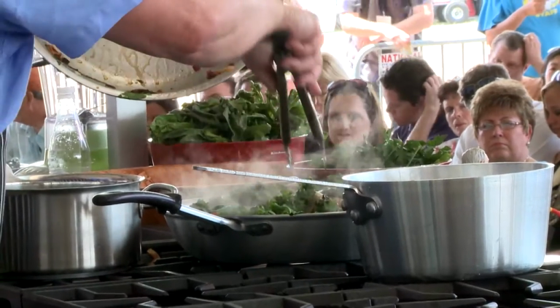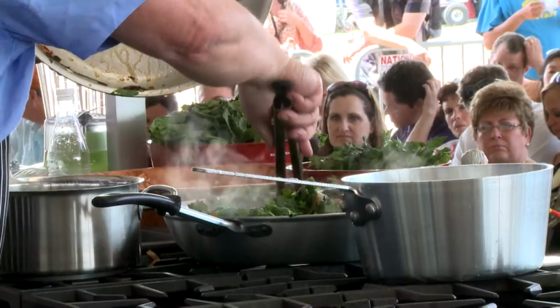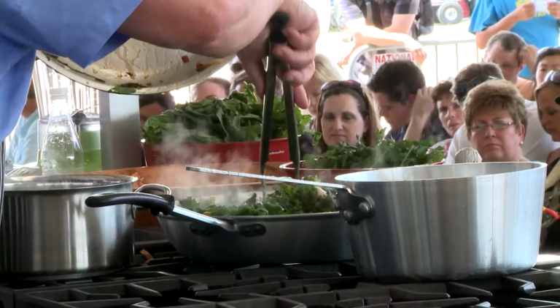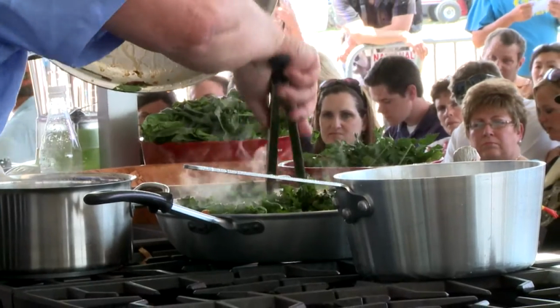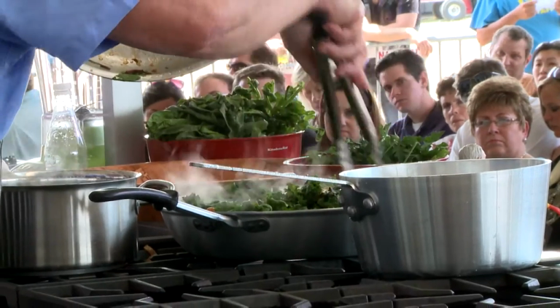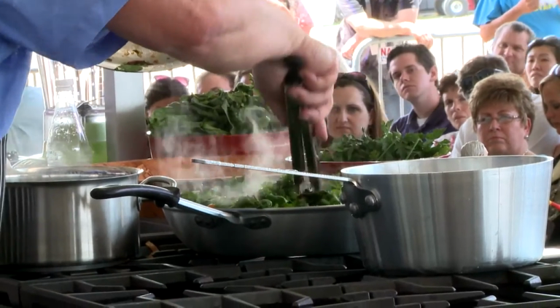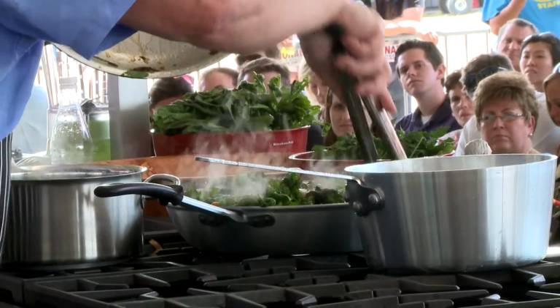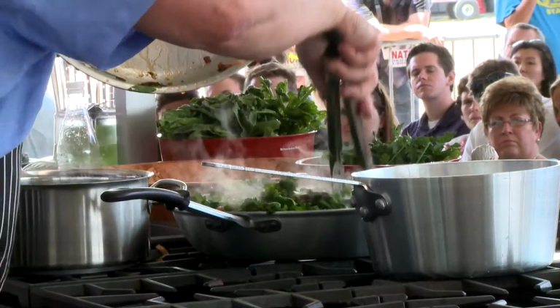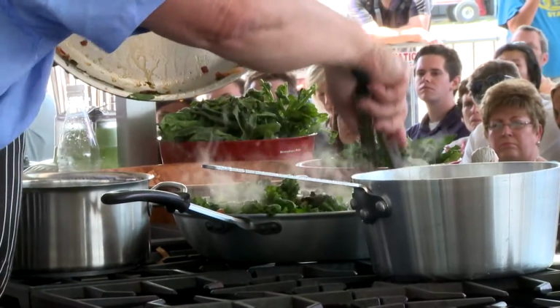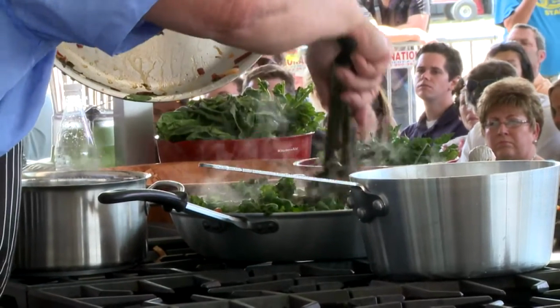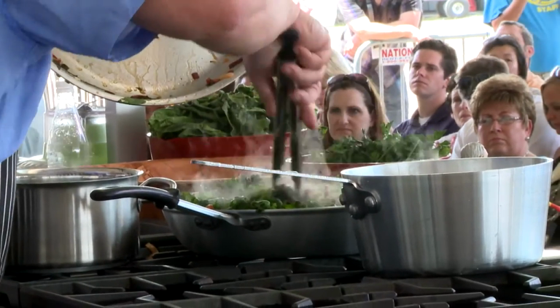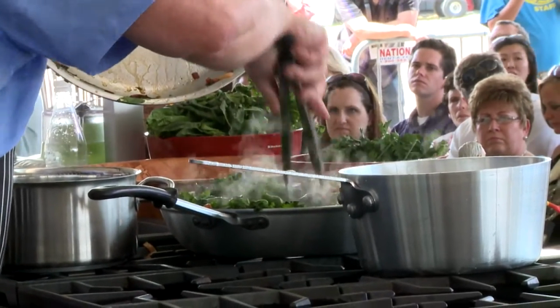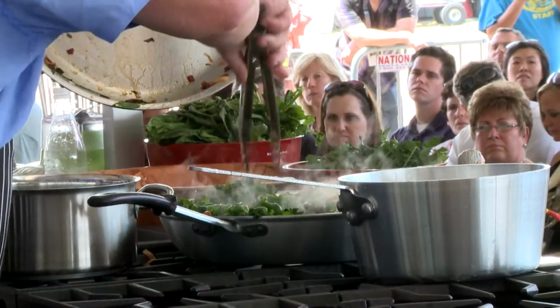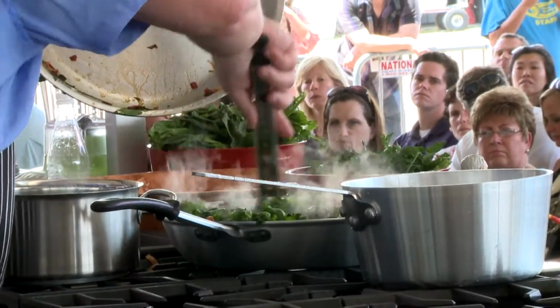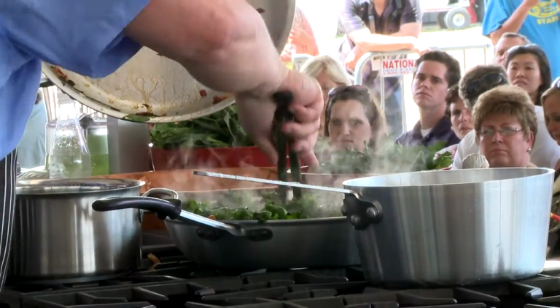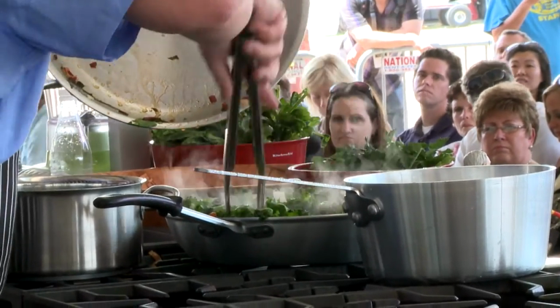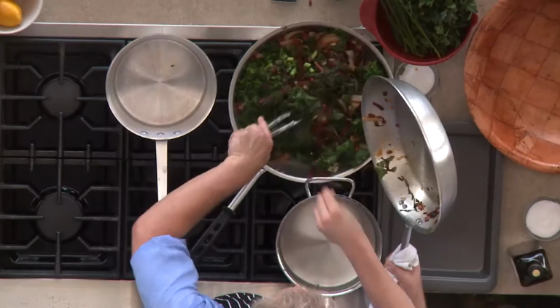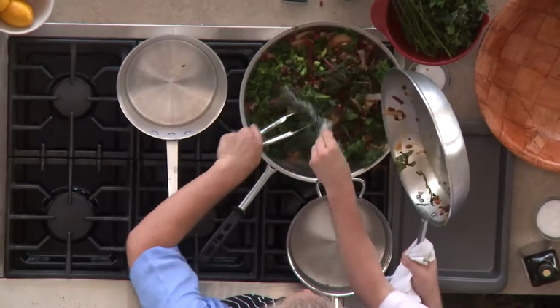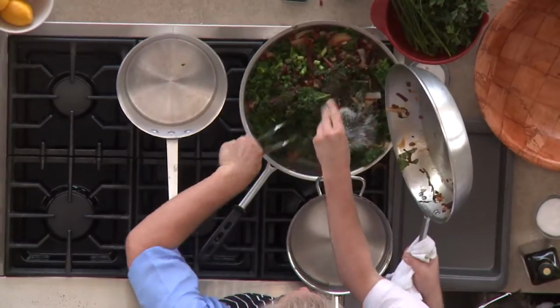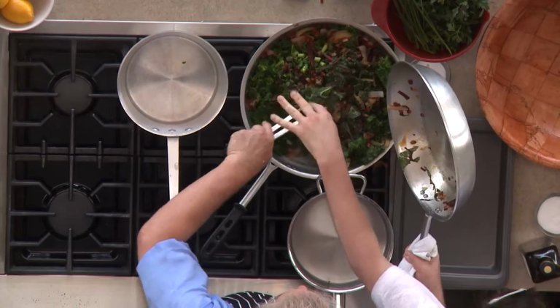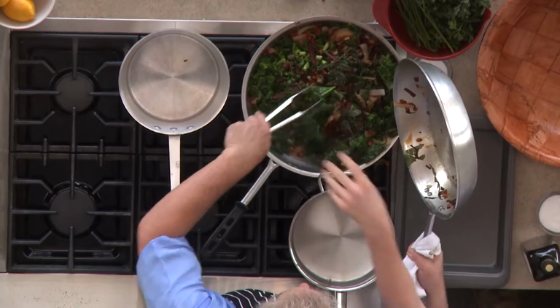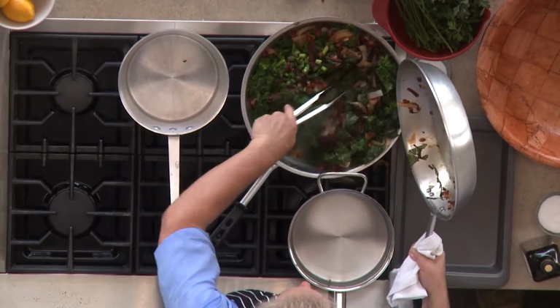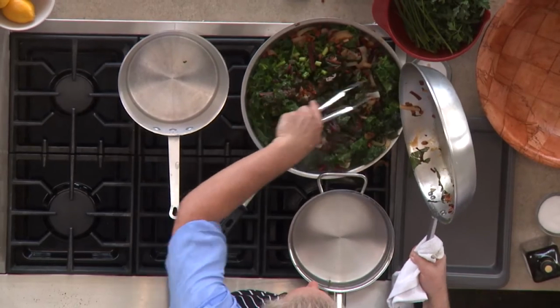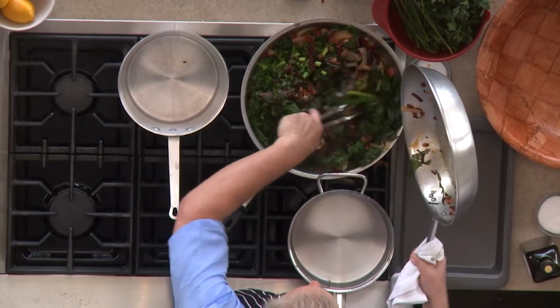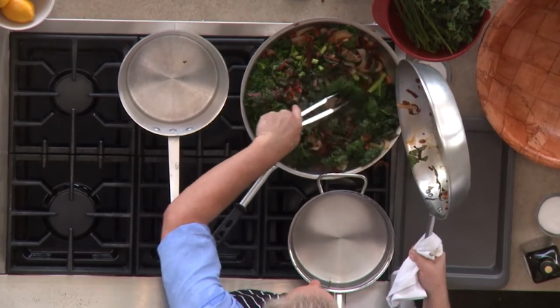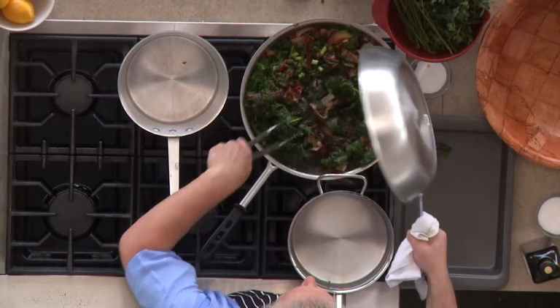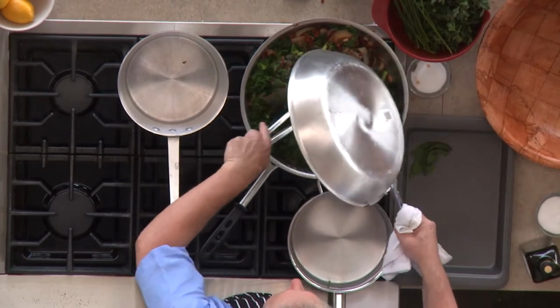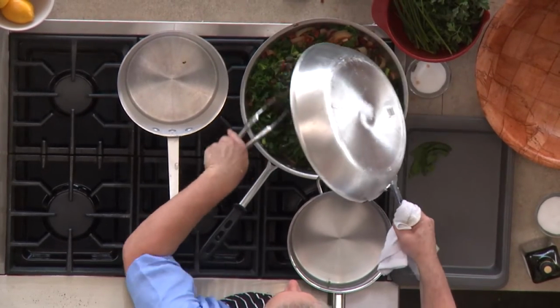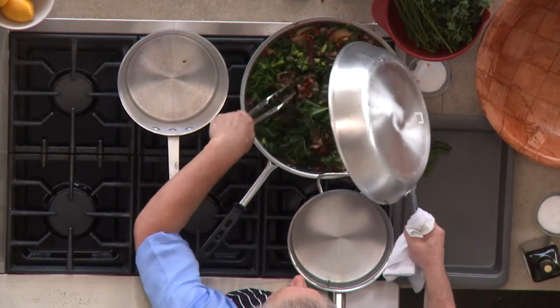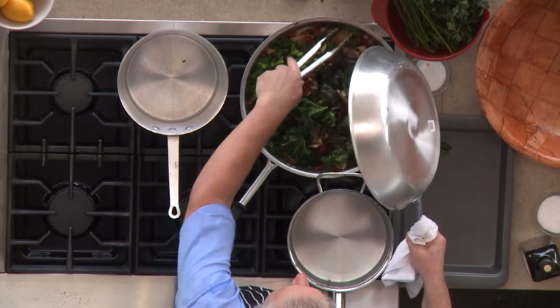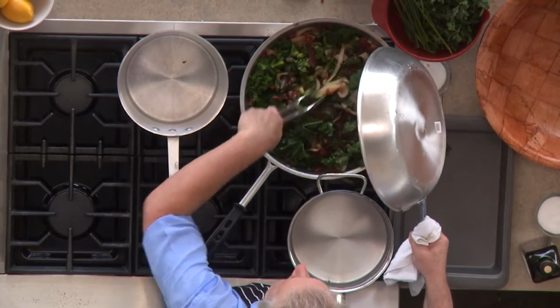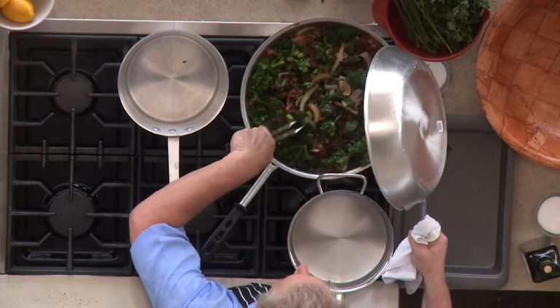Travis, can you put a little salt in here for me, please? Just a little bit. A little goes a long way with greens, so be careful.